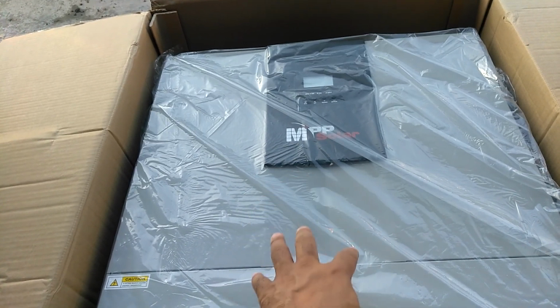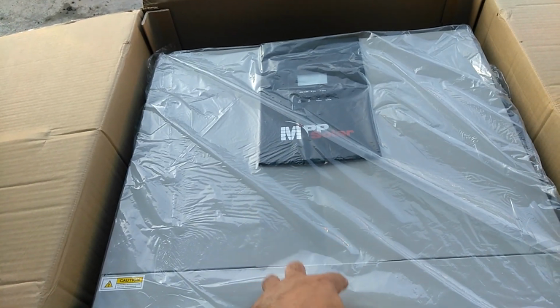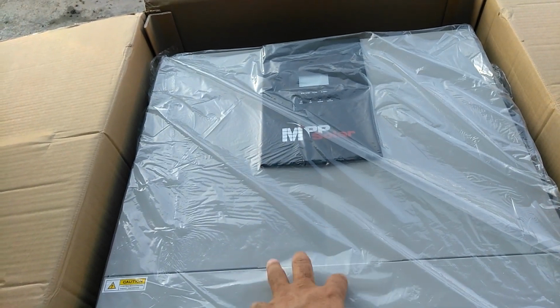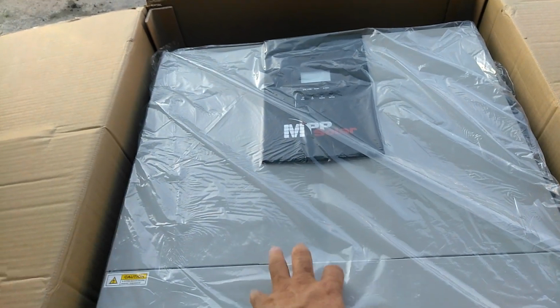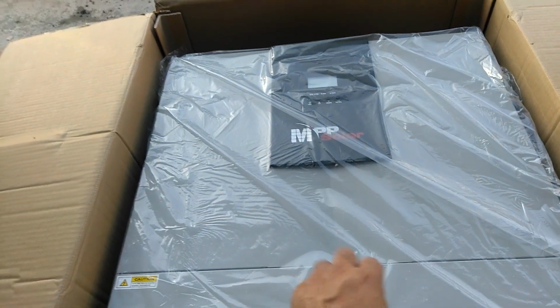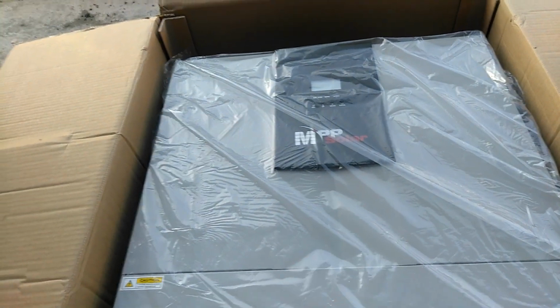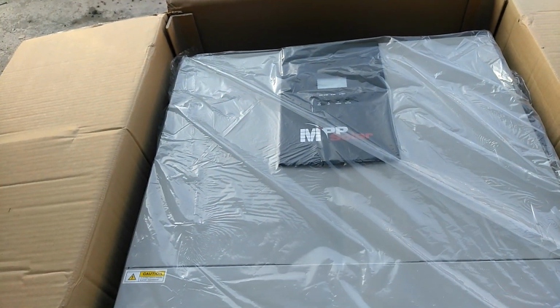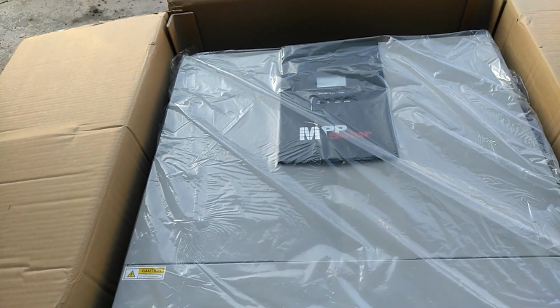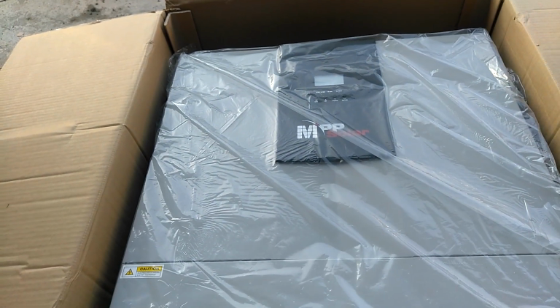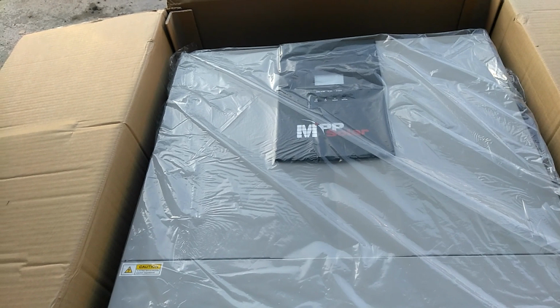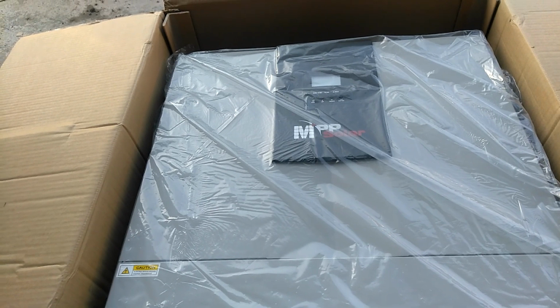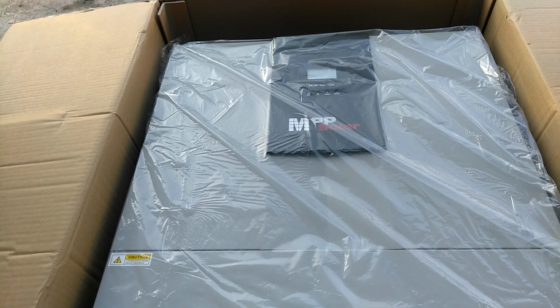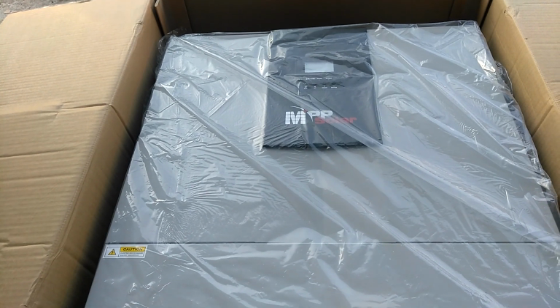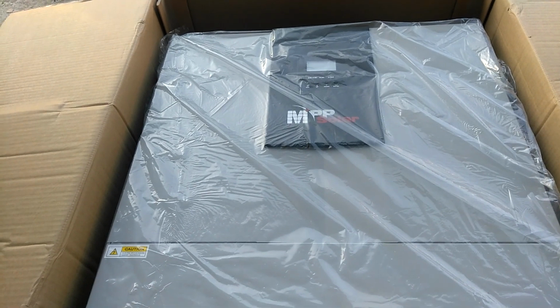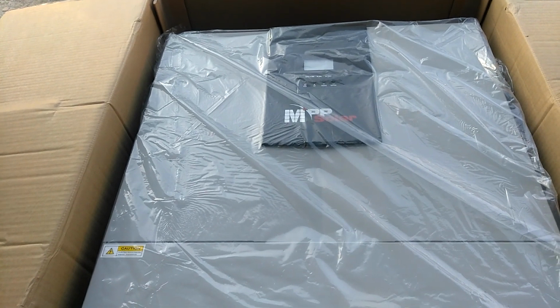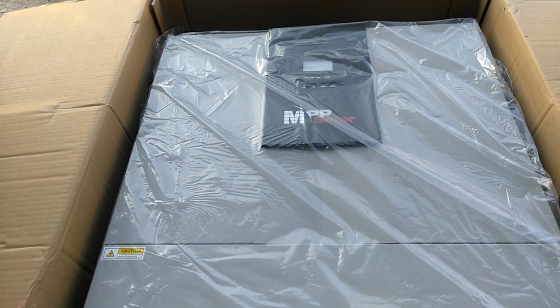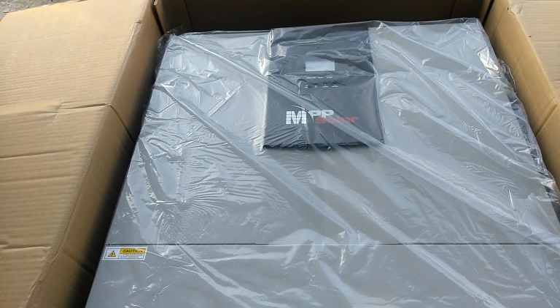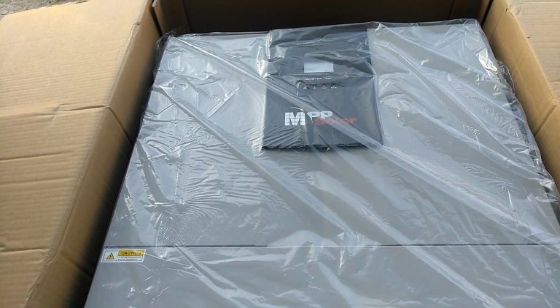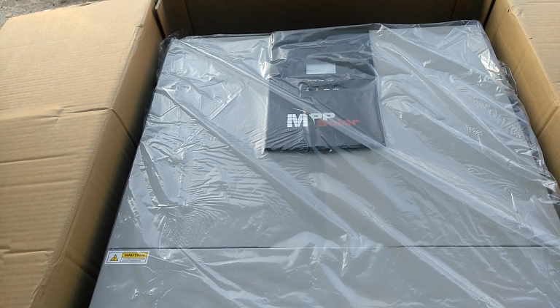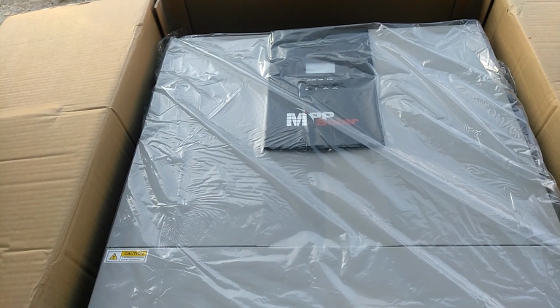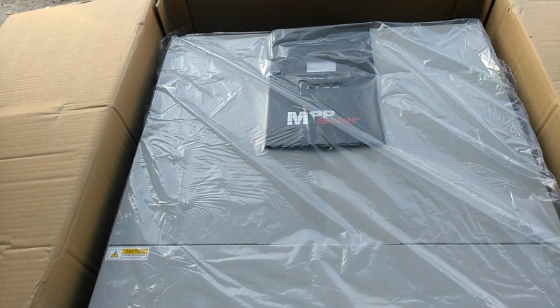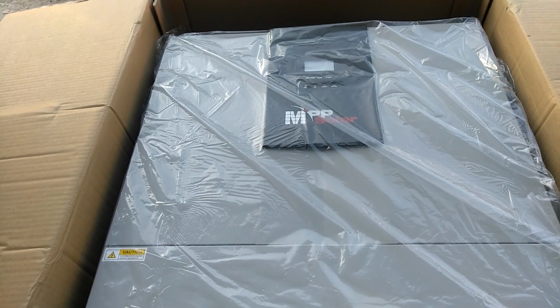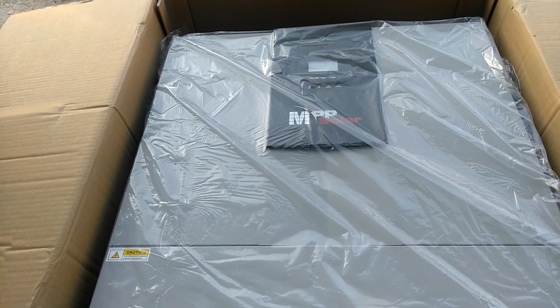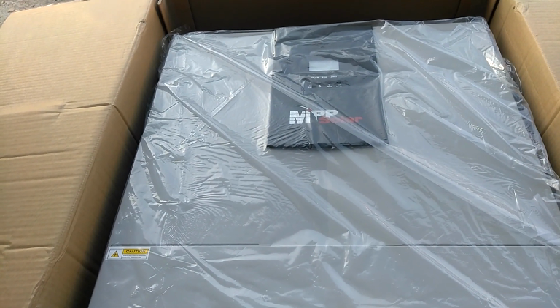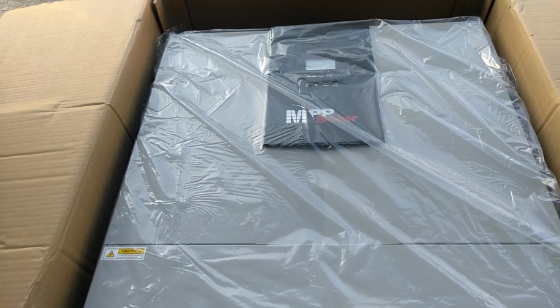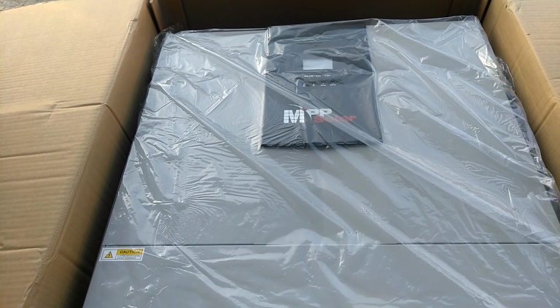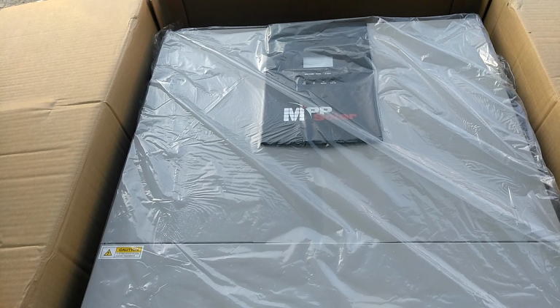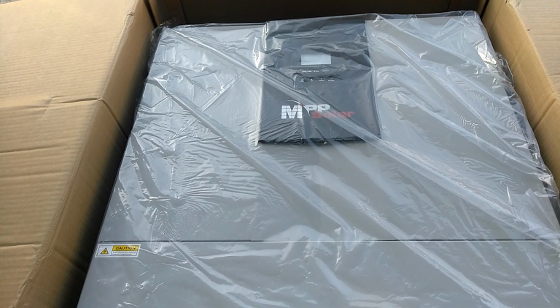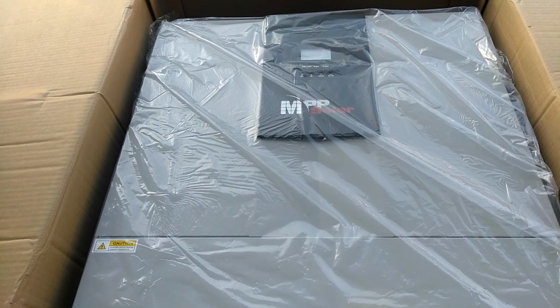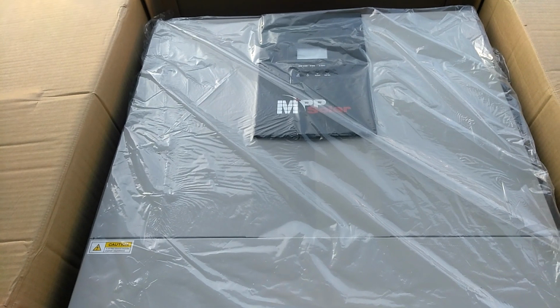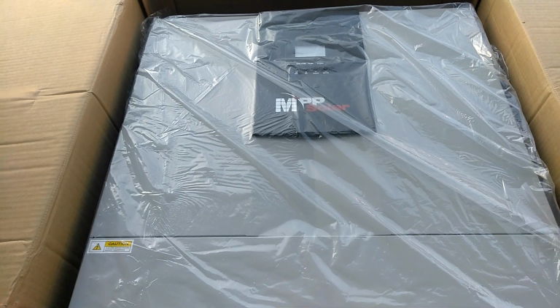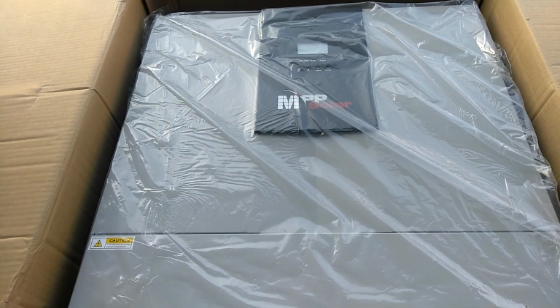This is two phase. I'll shoot another video when I get it out of the box — try to do it today. Alright, thanks for watching.